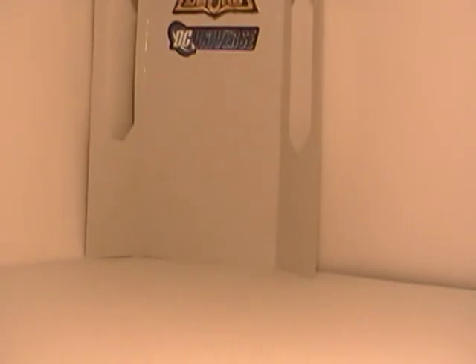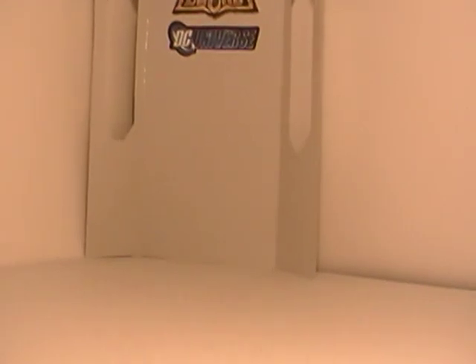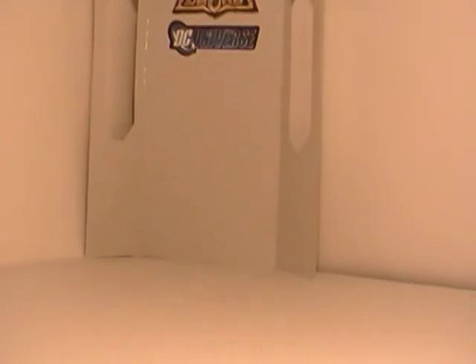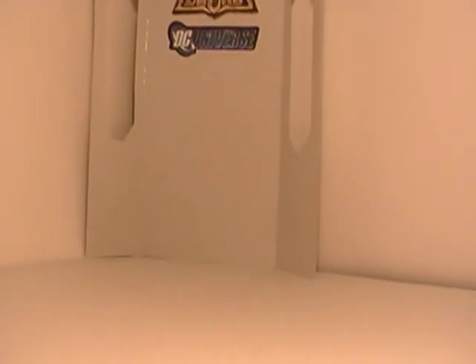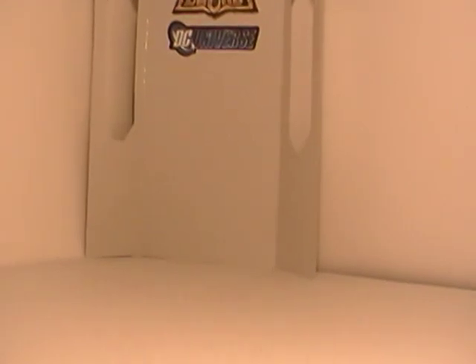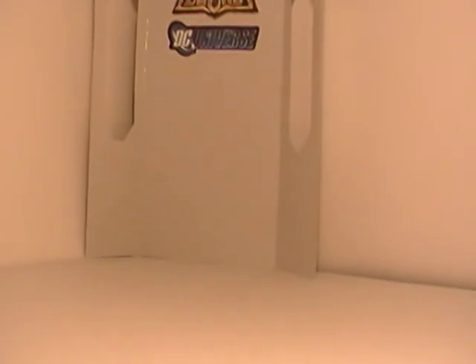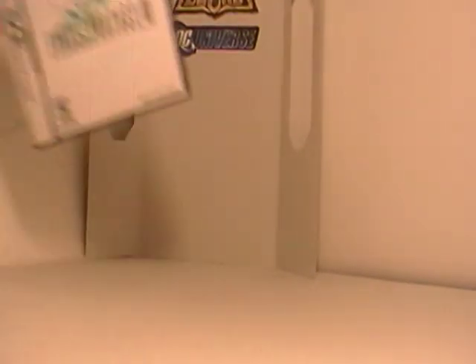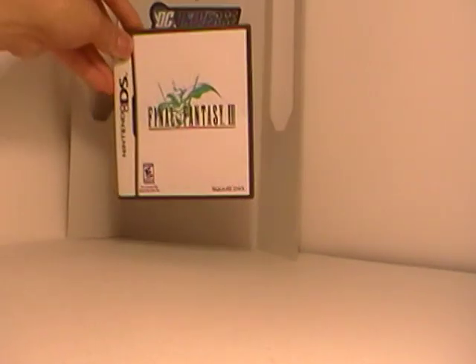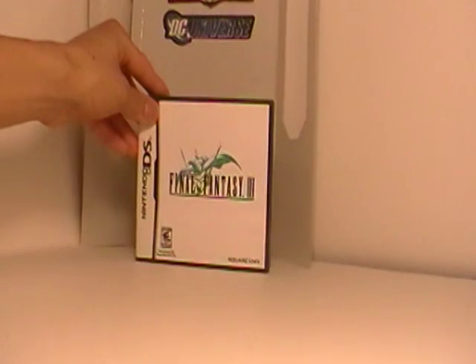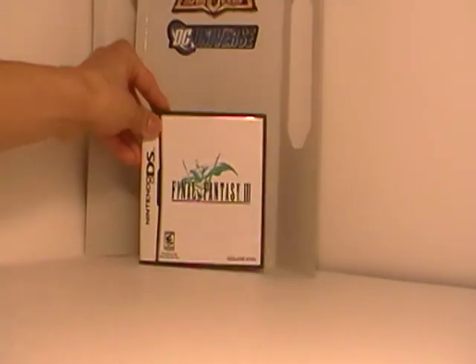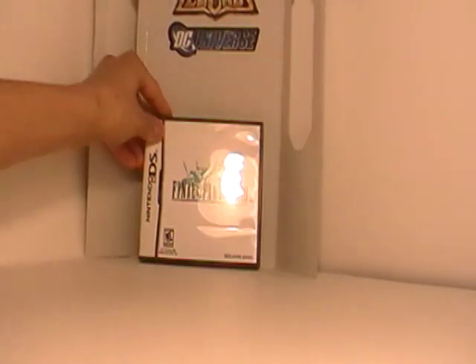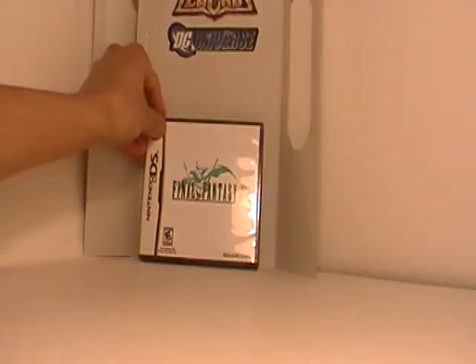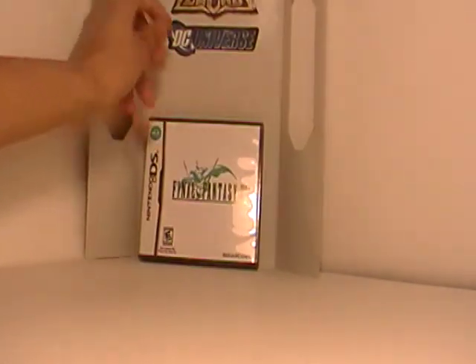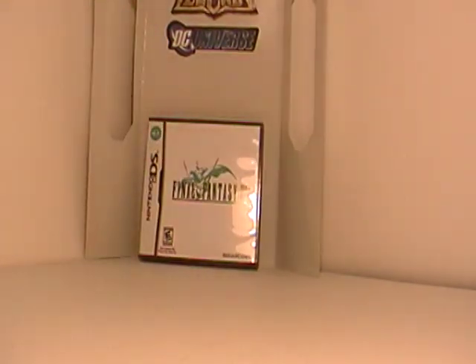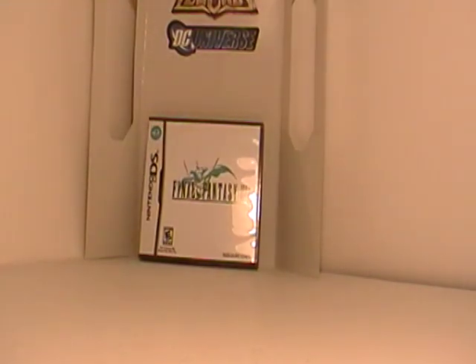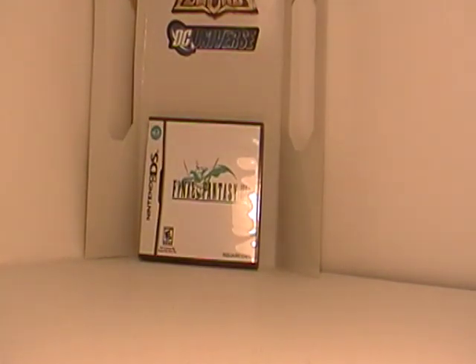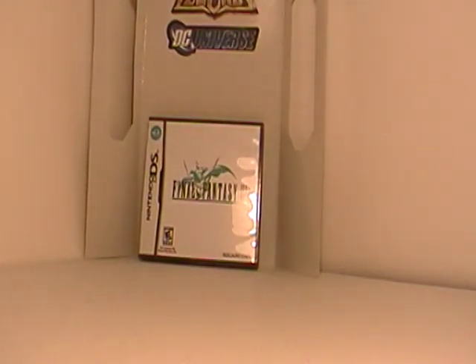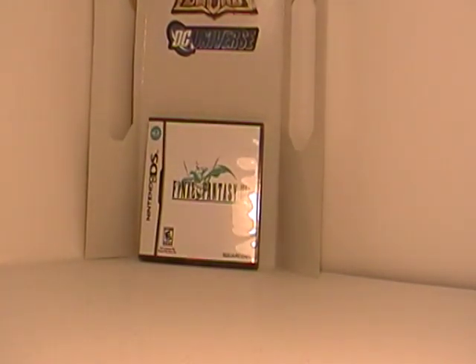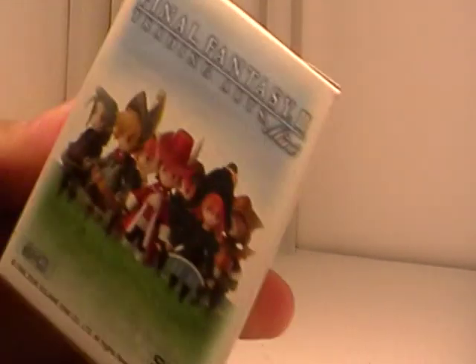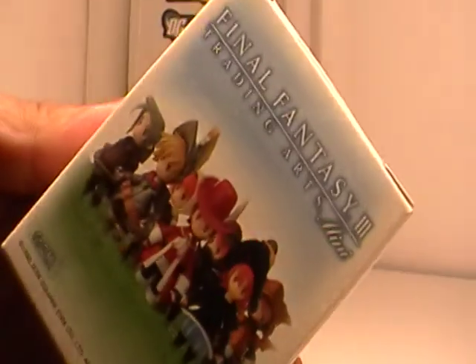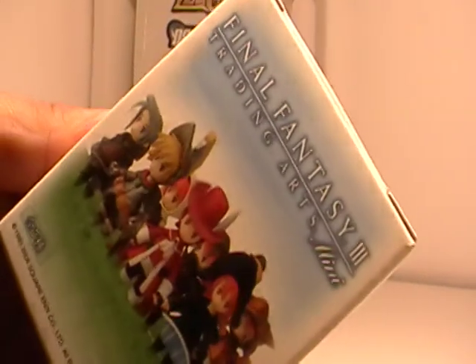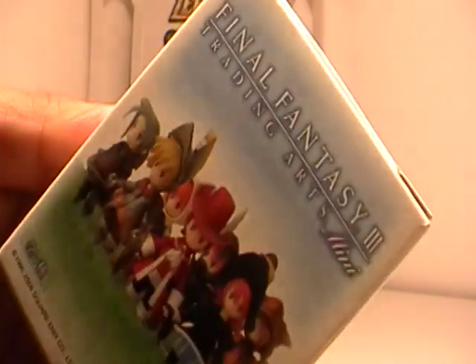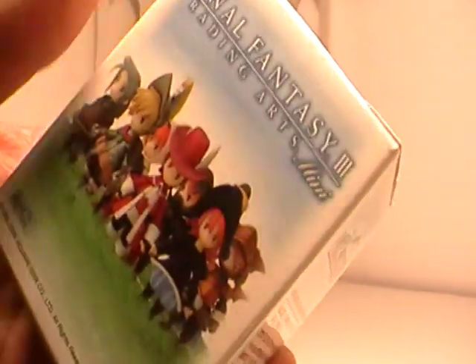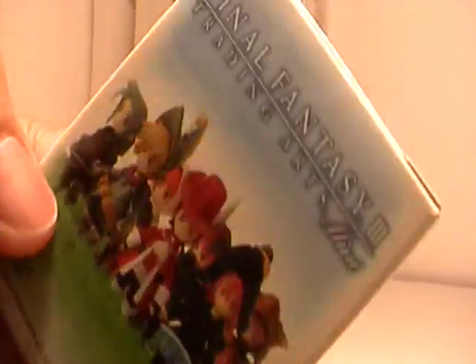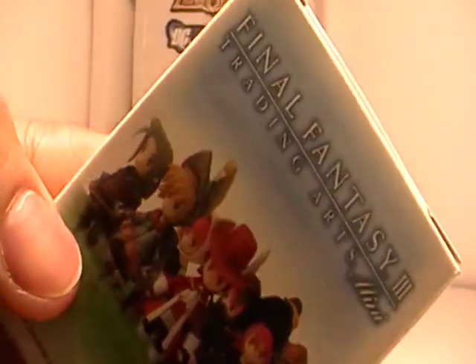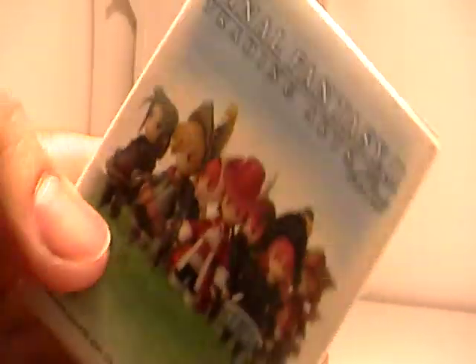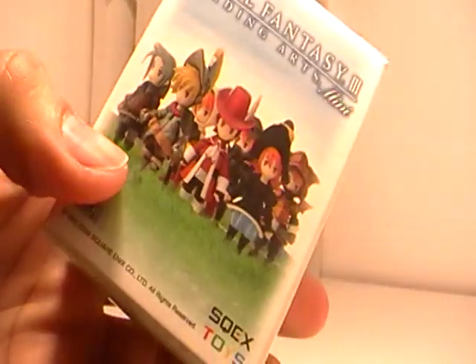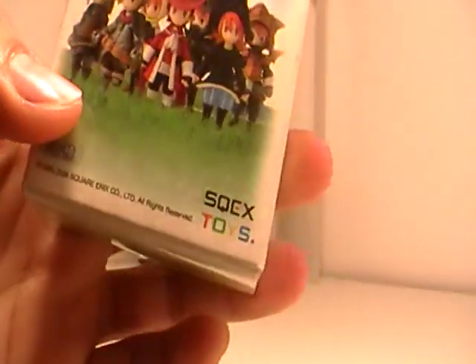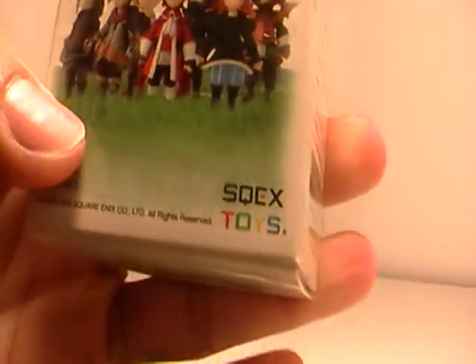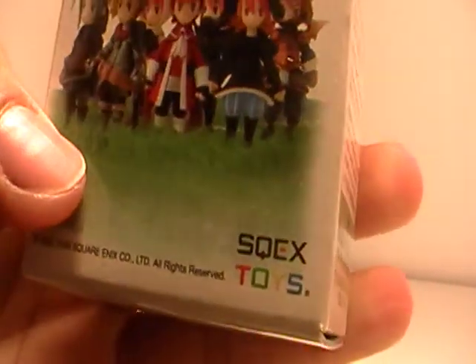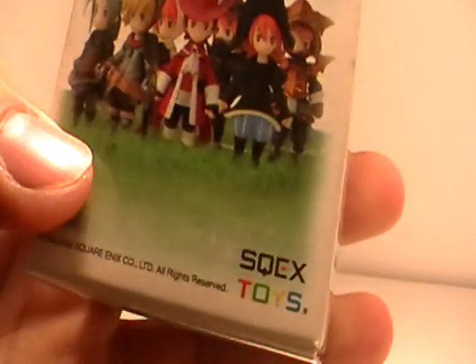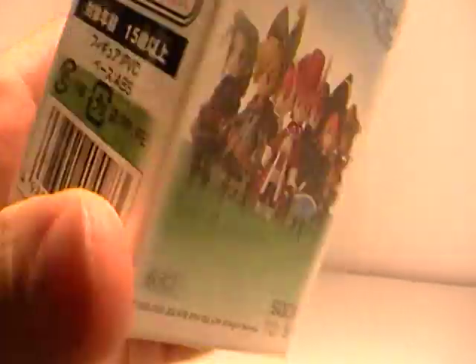I'm back with some other stuff, this time from Final Fantasy 3. Little trading arts minifigures from Squeak's Toys.